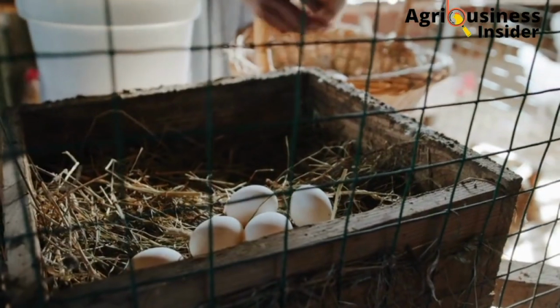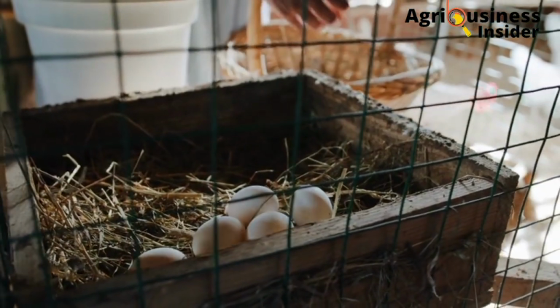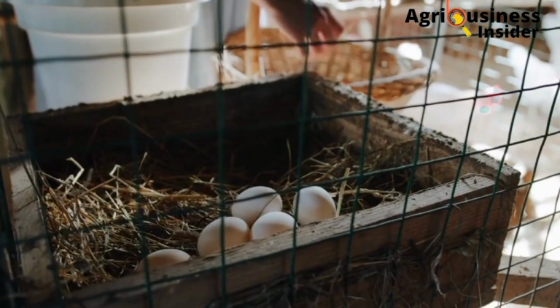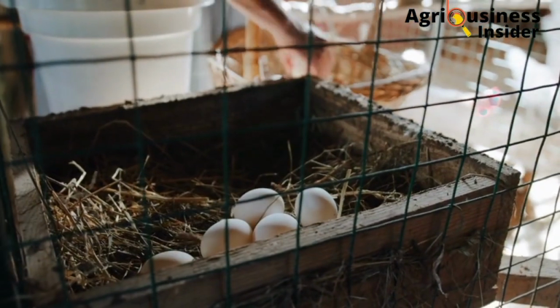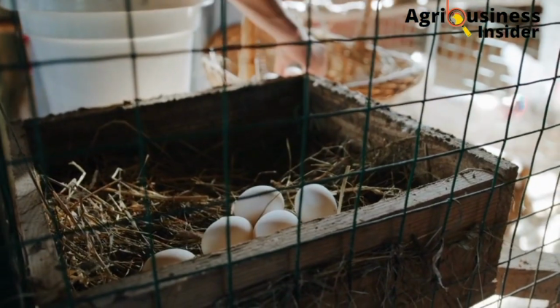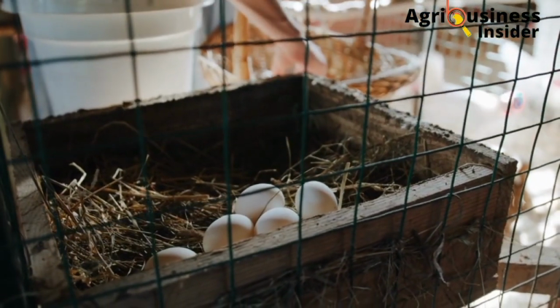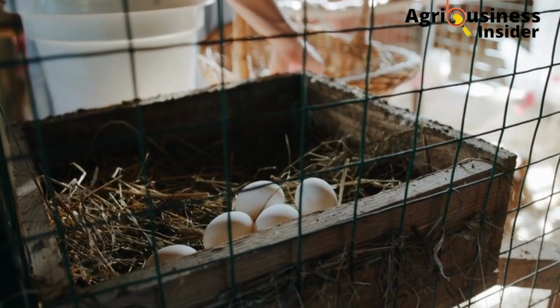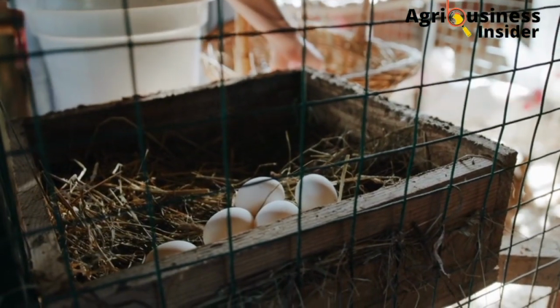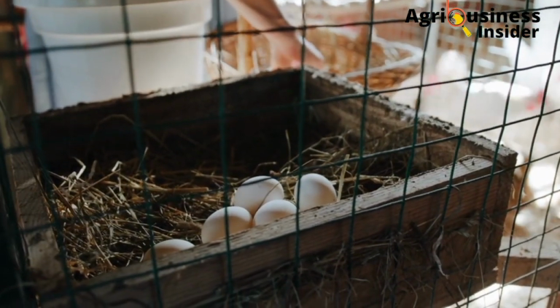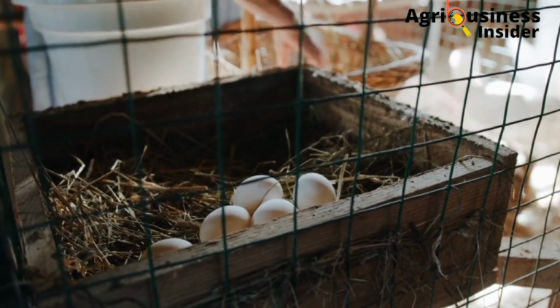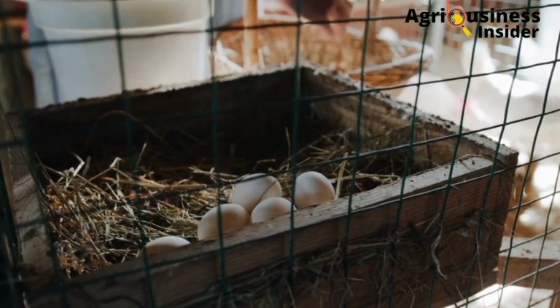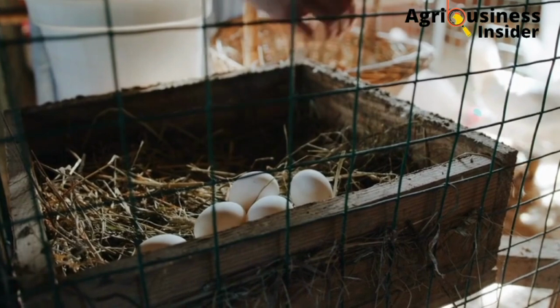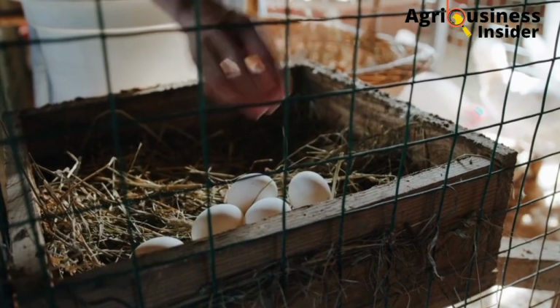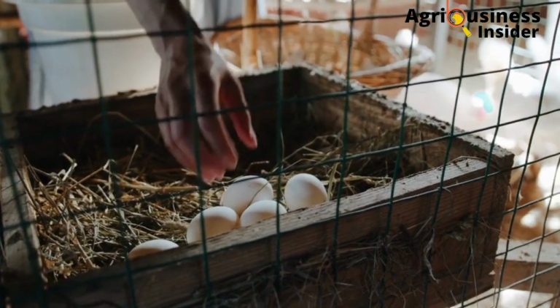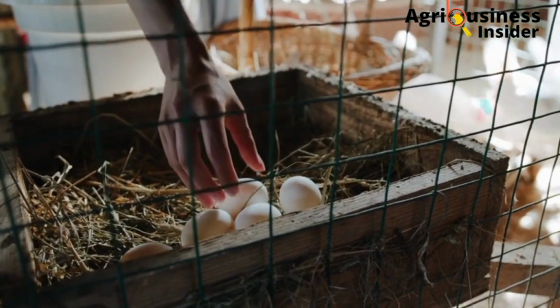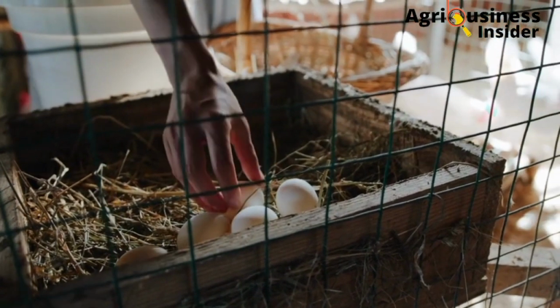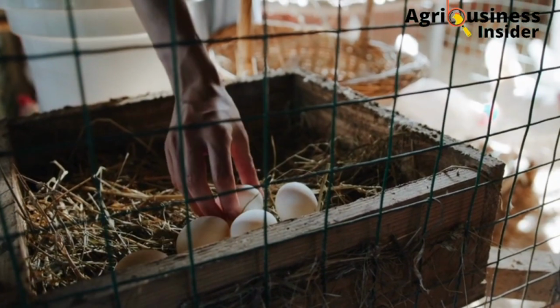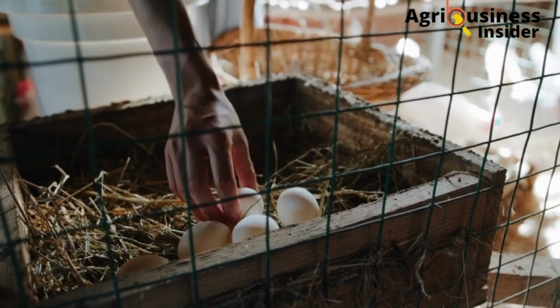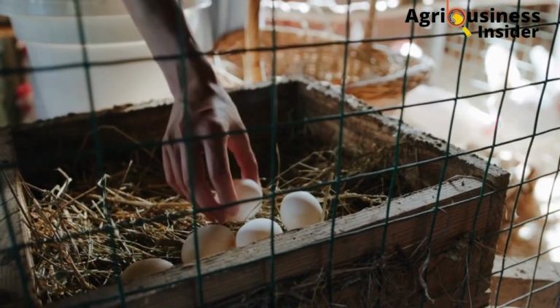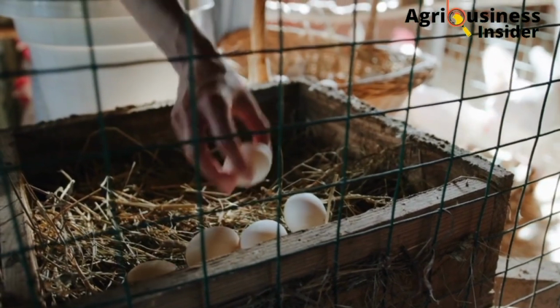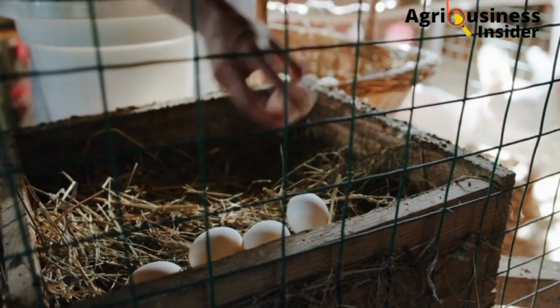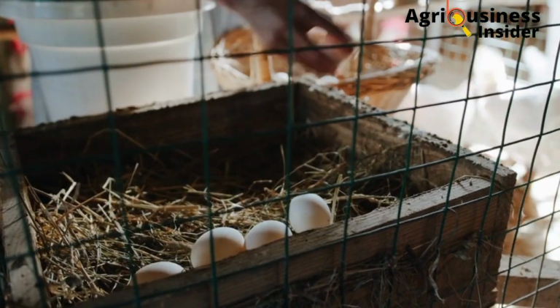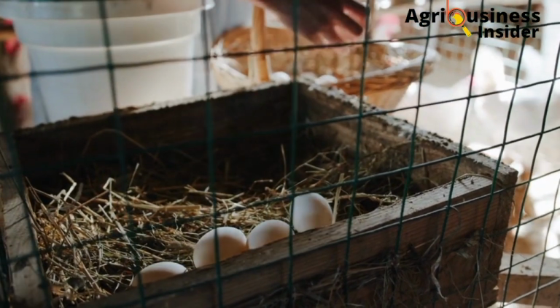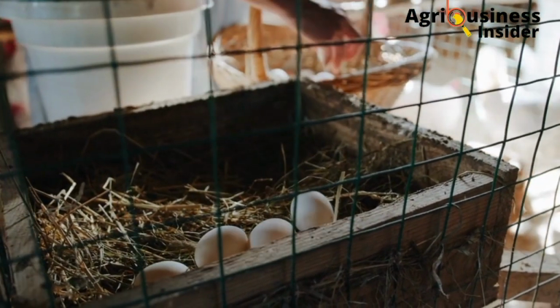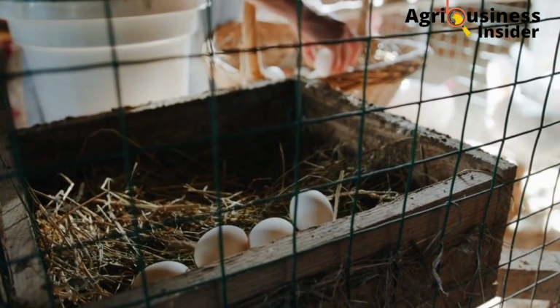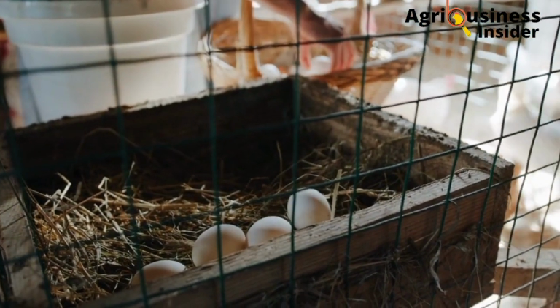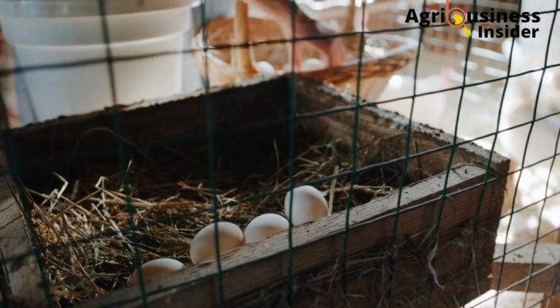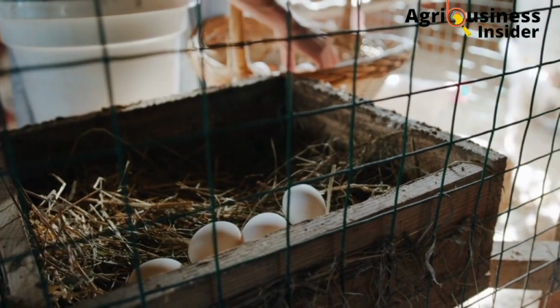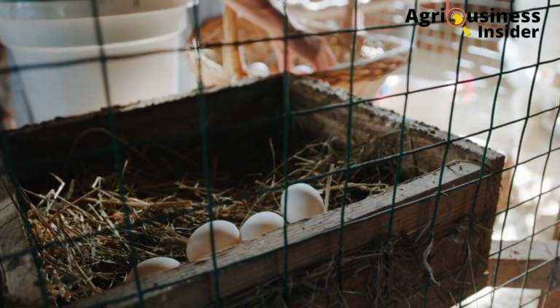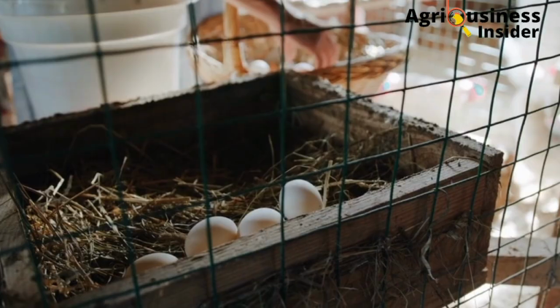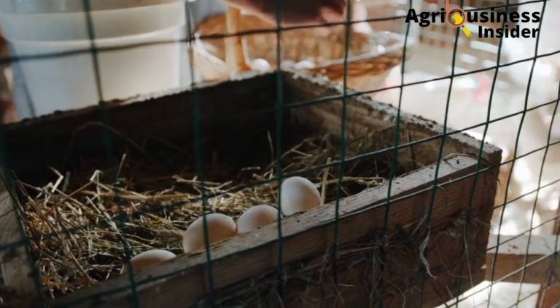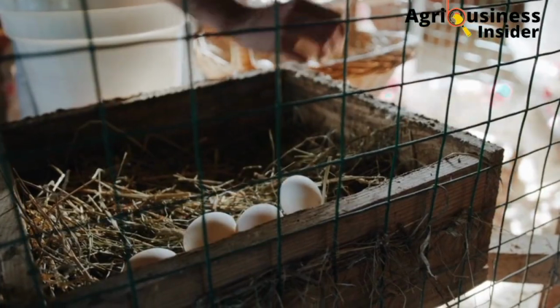Click the video on your screen right now so that you can learn how to select good eggs for hatching and how to store them properly before incubation.